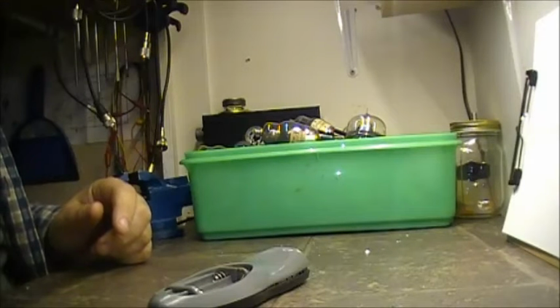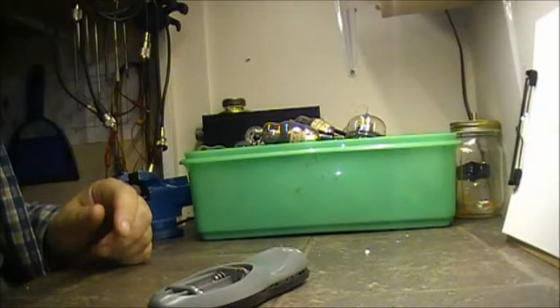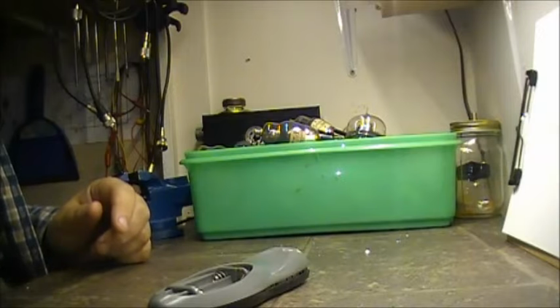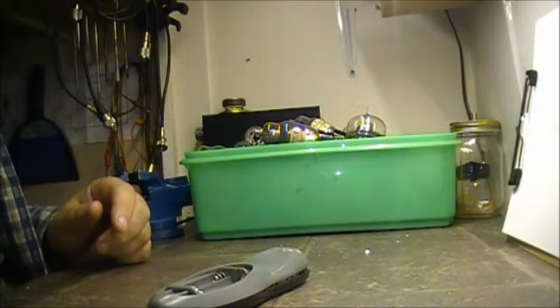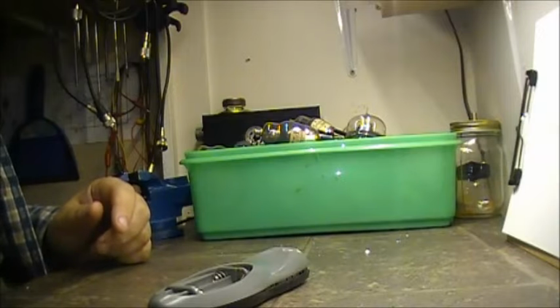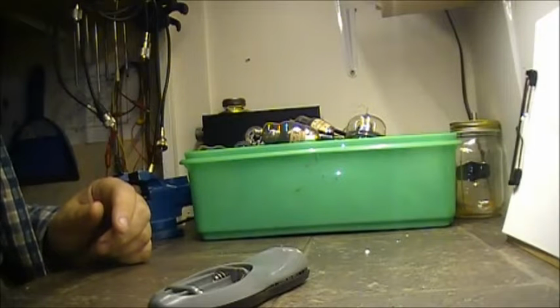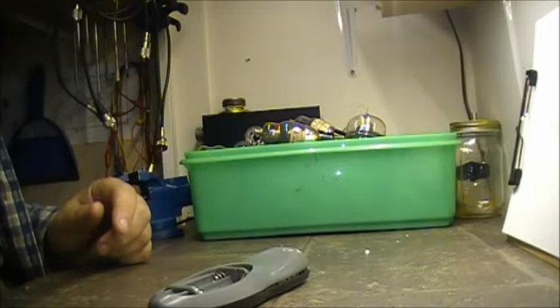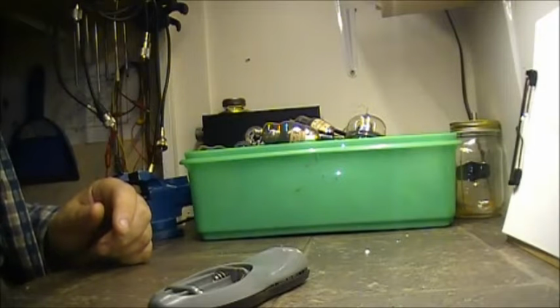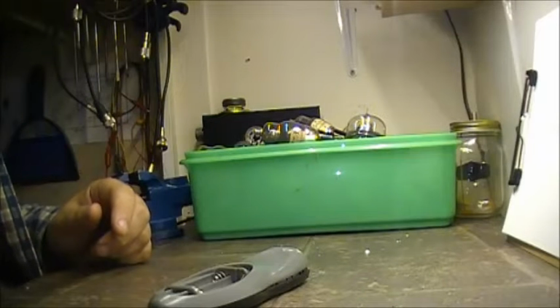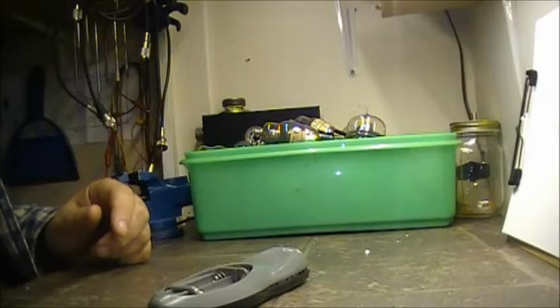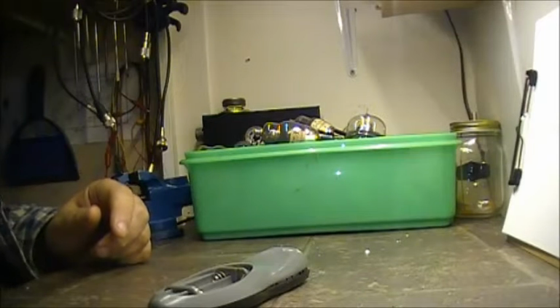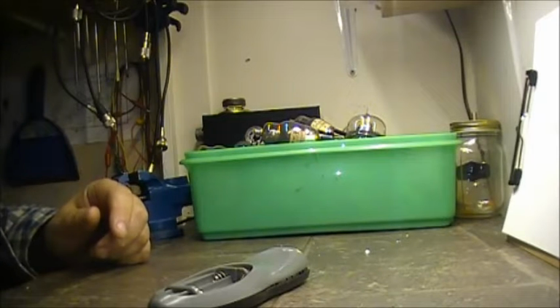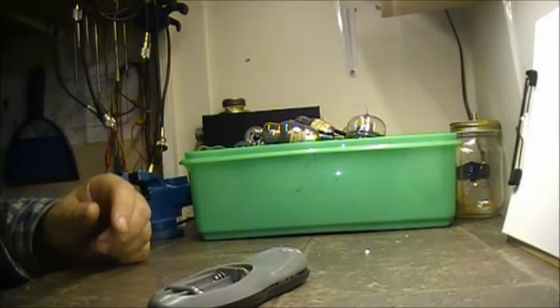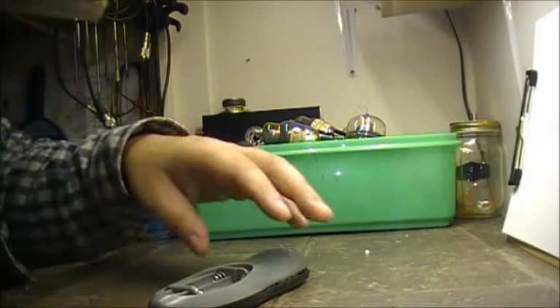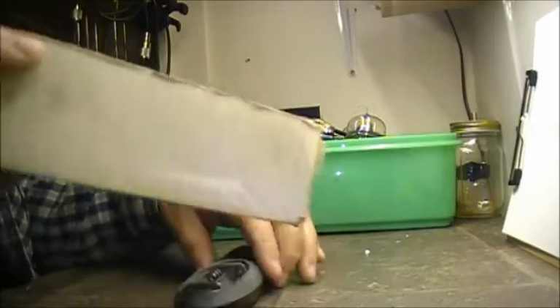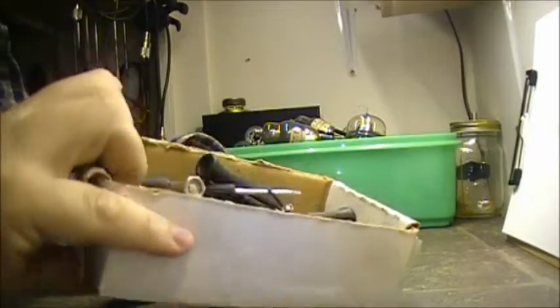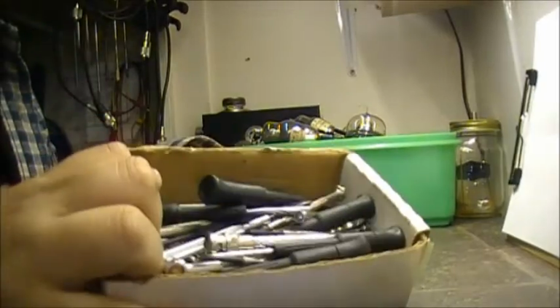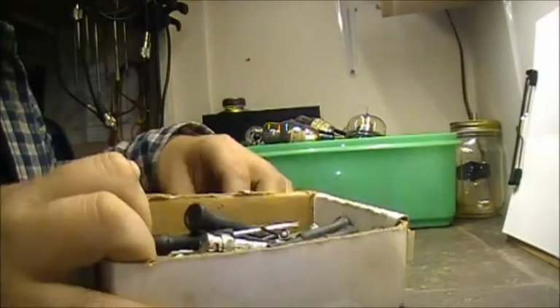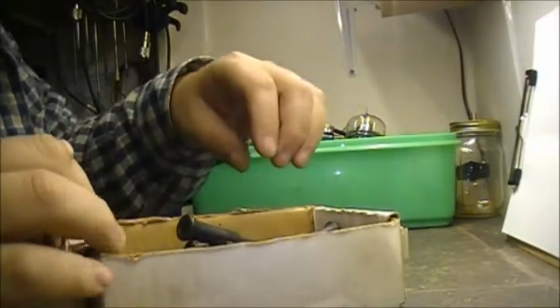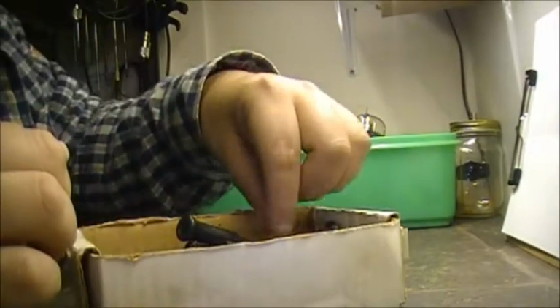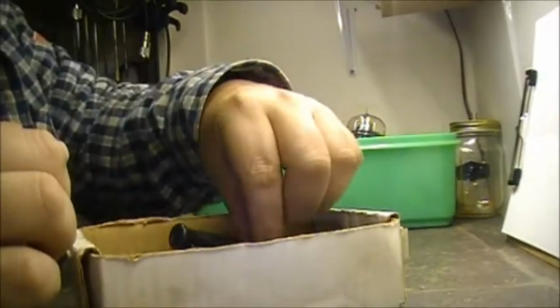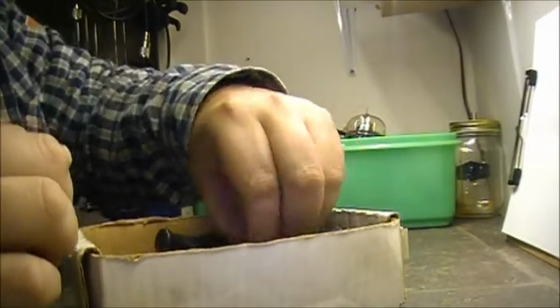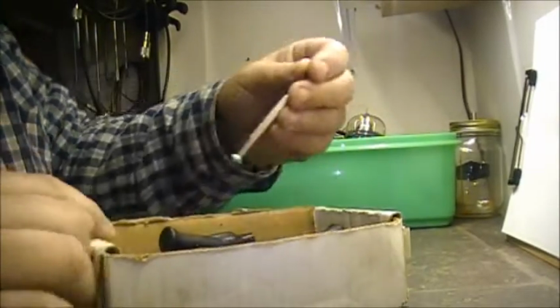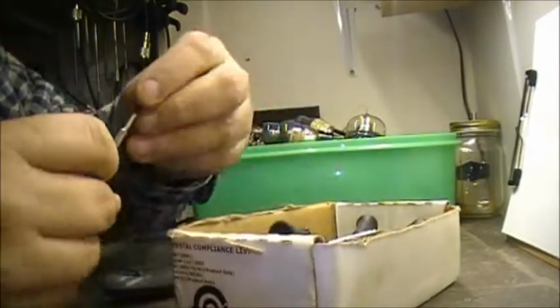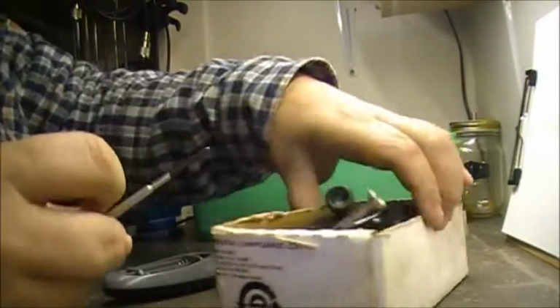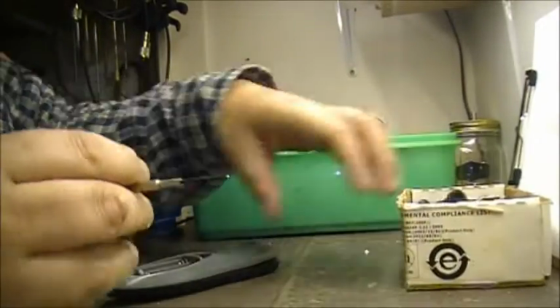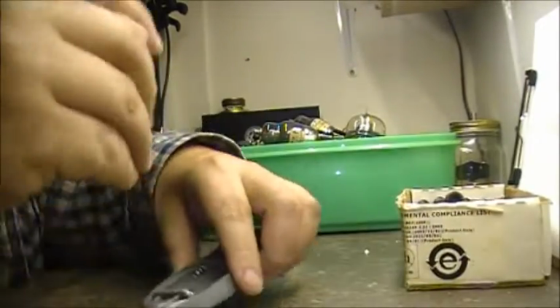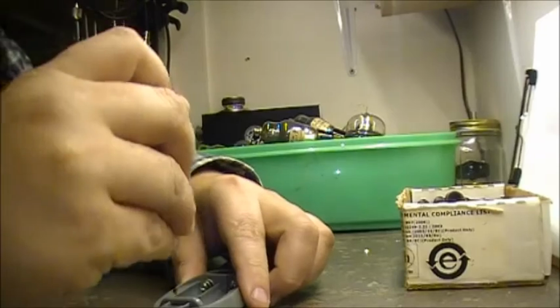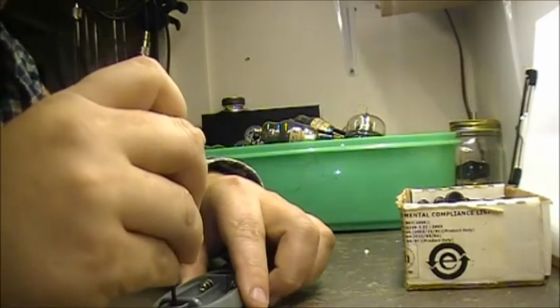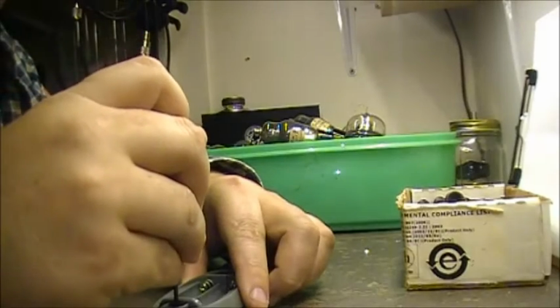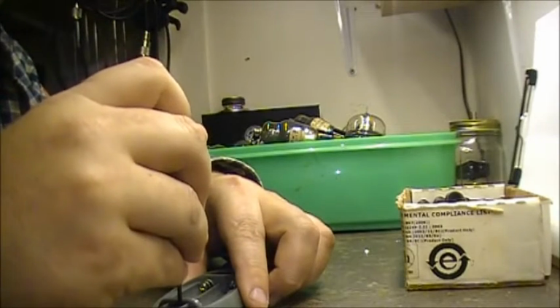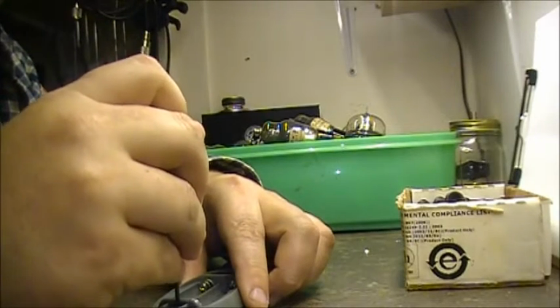Let's see if we've got one in my little stash of screwdrivers here. Nope, this one here should be good.